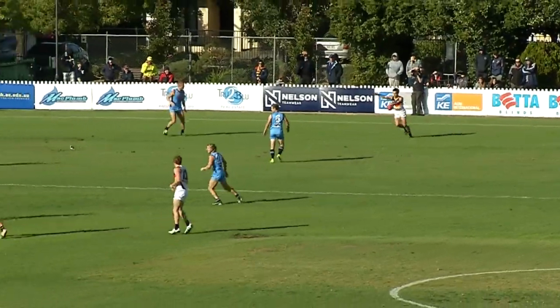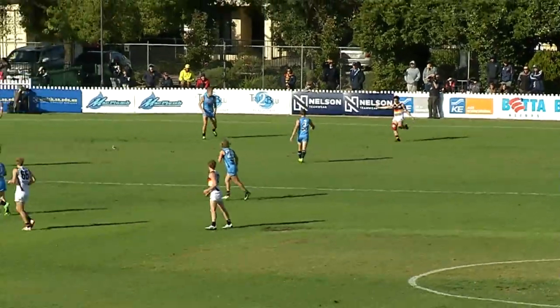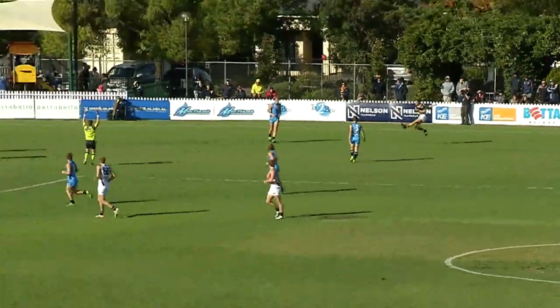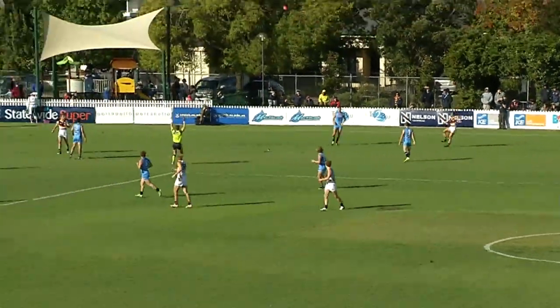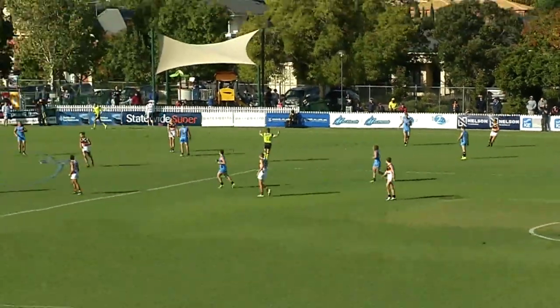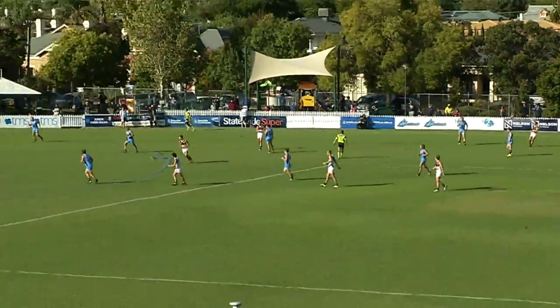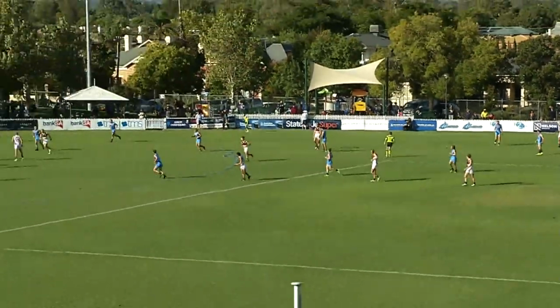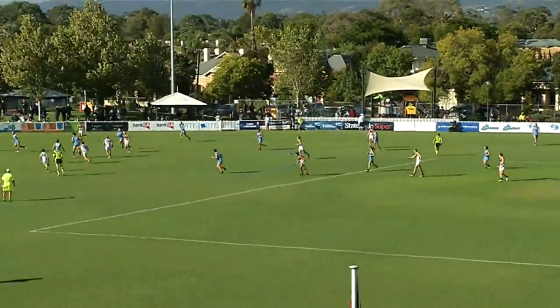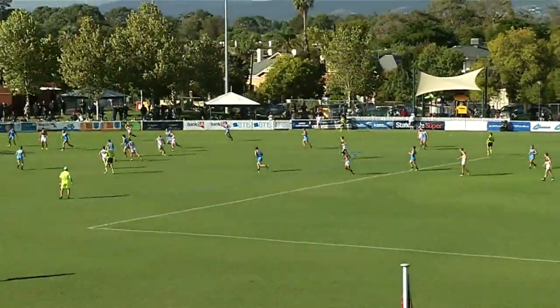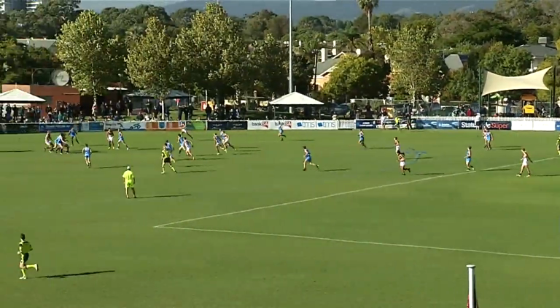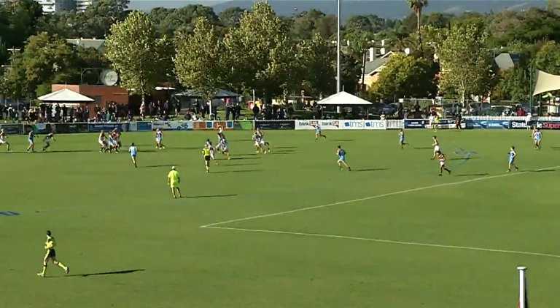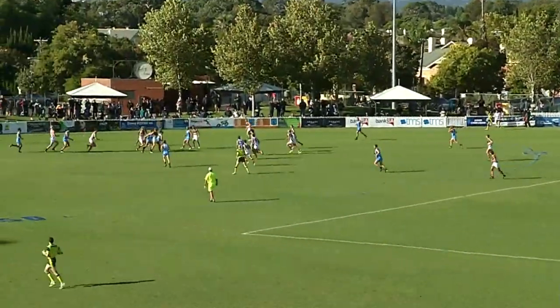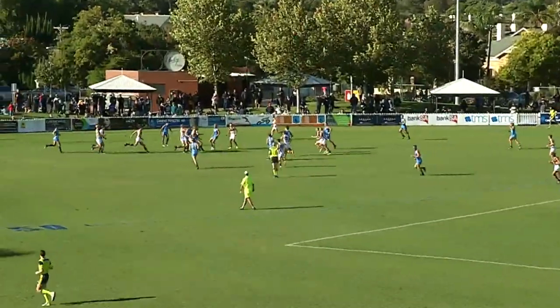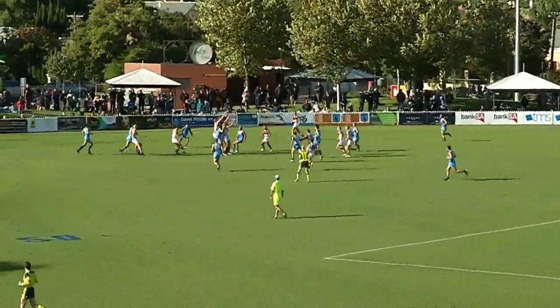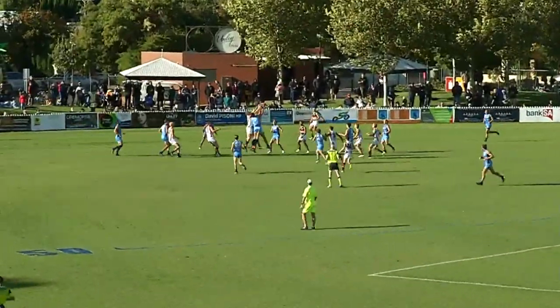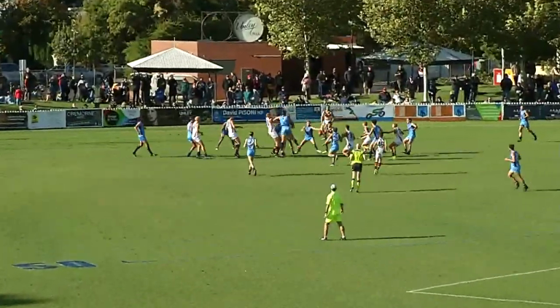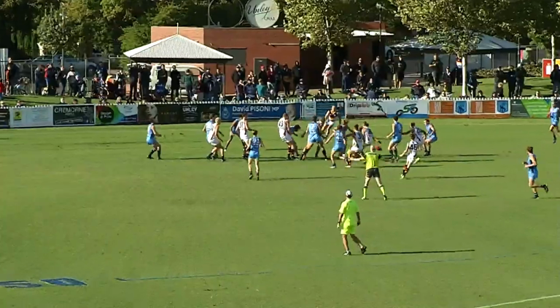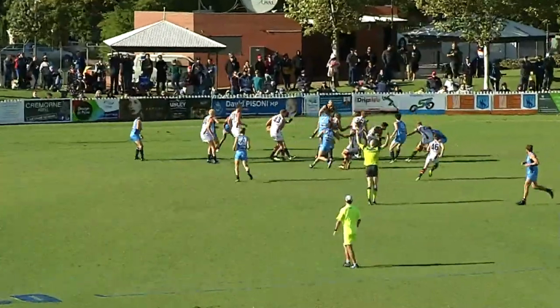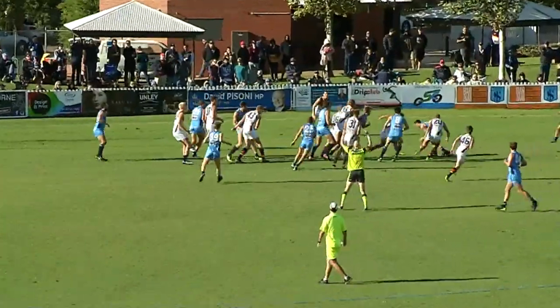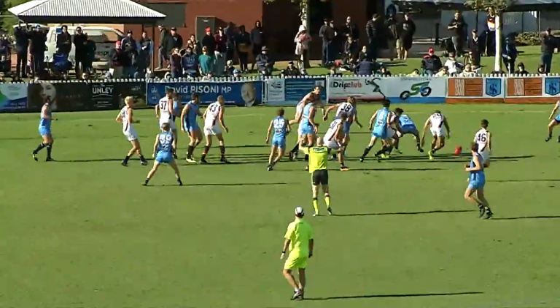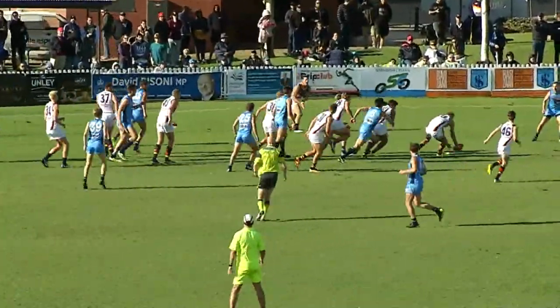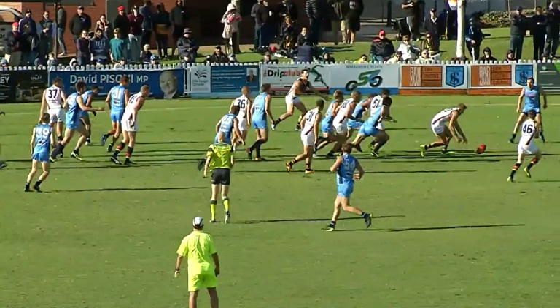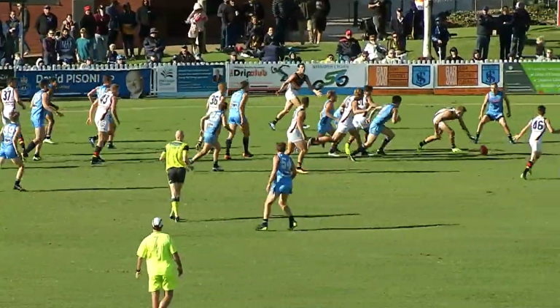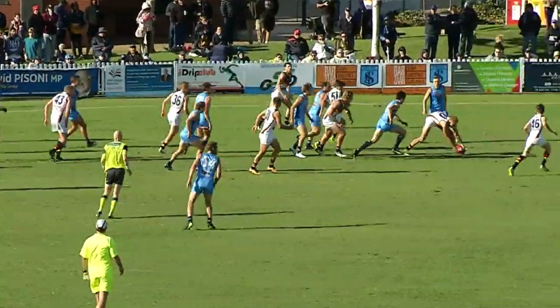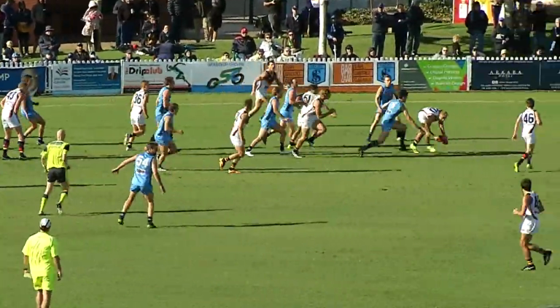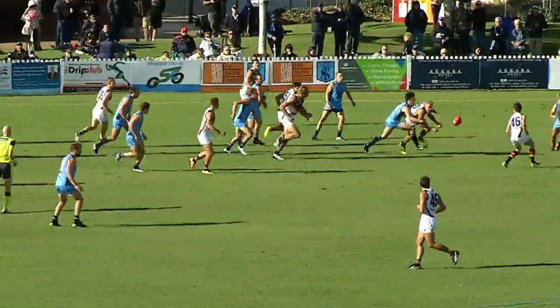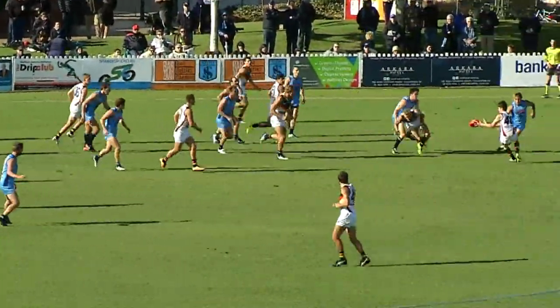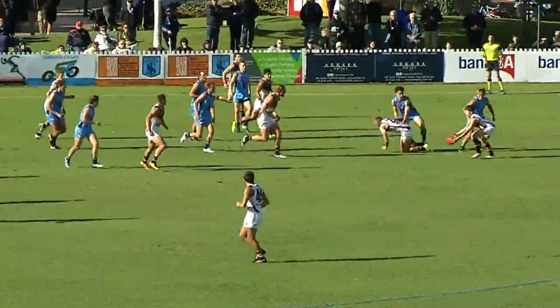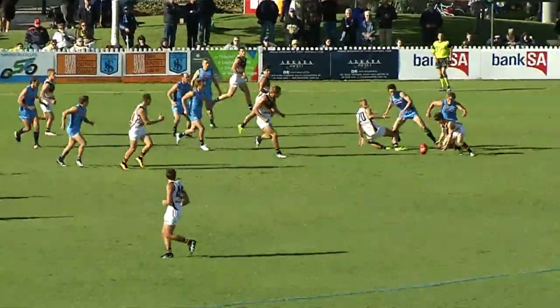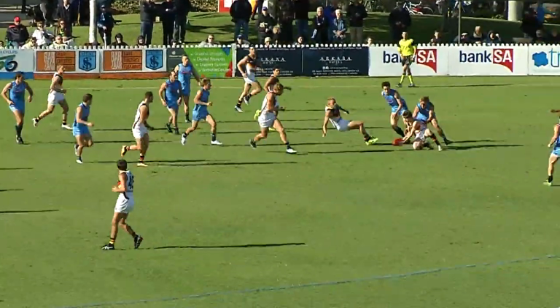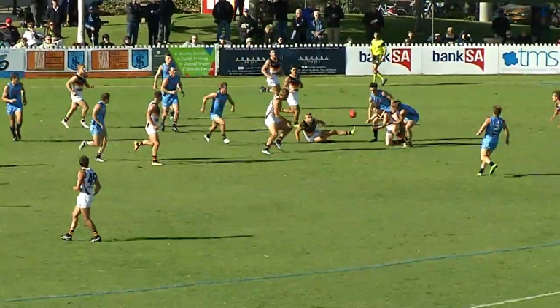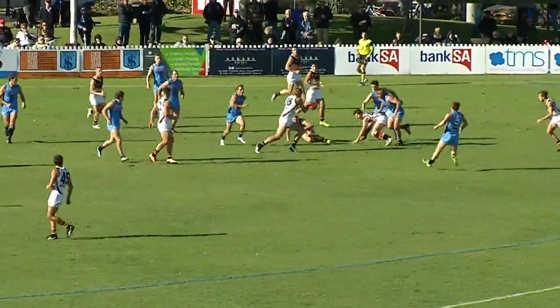So he will put the boot in, and again a penetrating kick inside 50. Arms go up, Noah can take it — Greenwood, some clean hands.